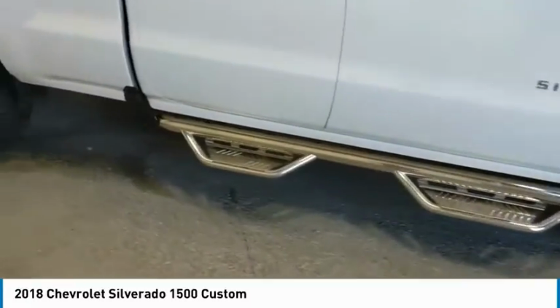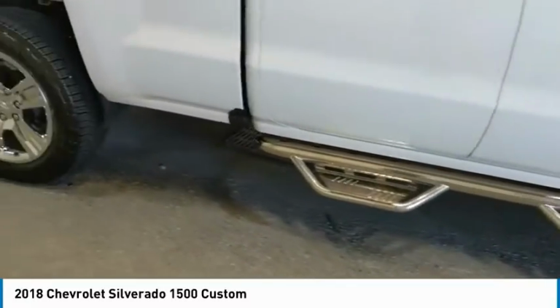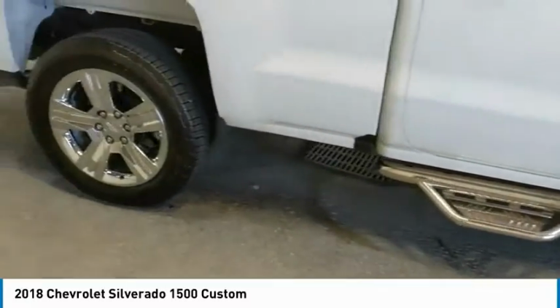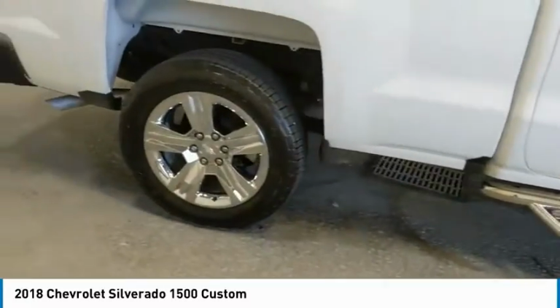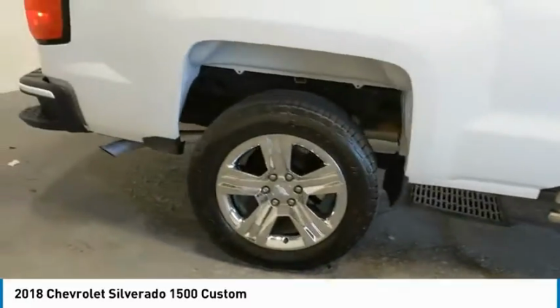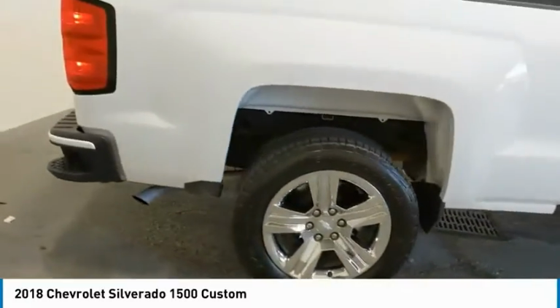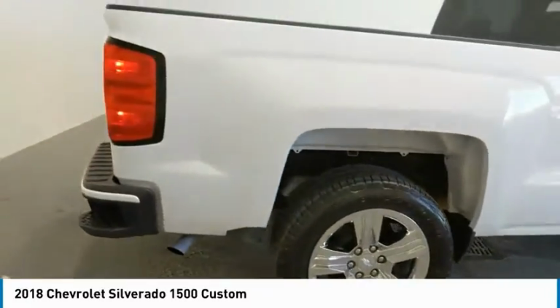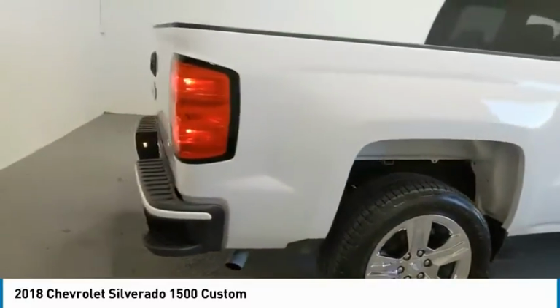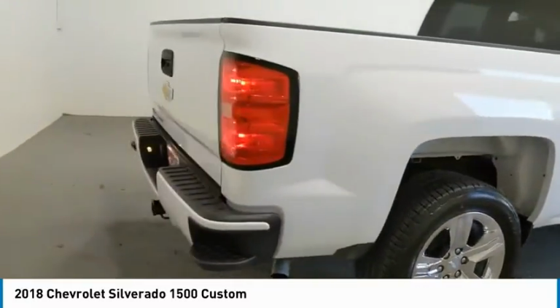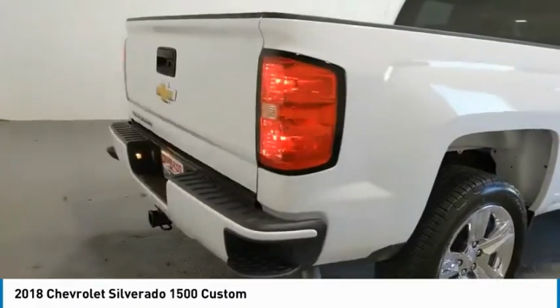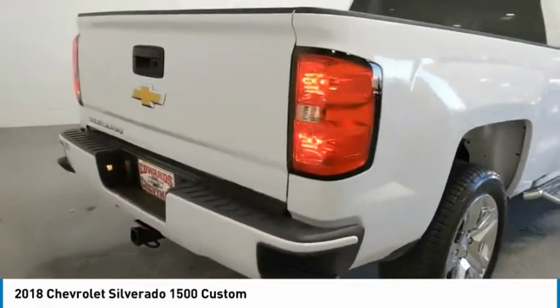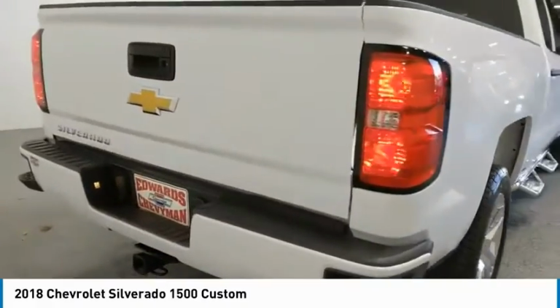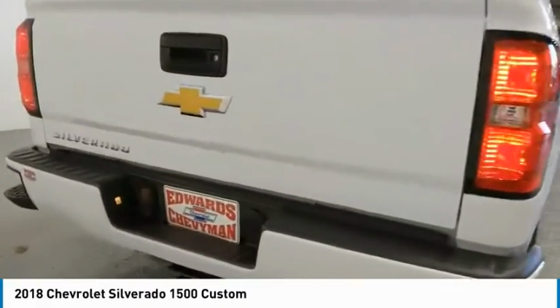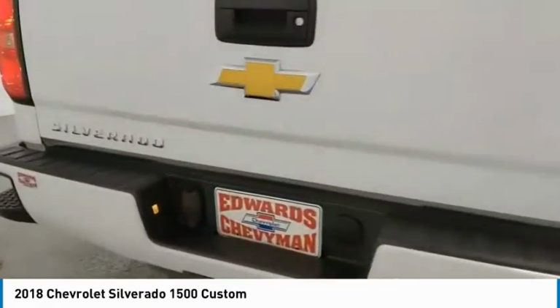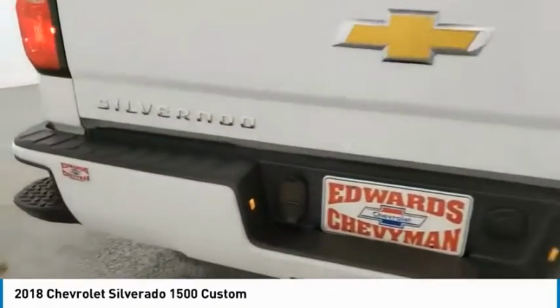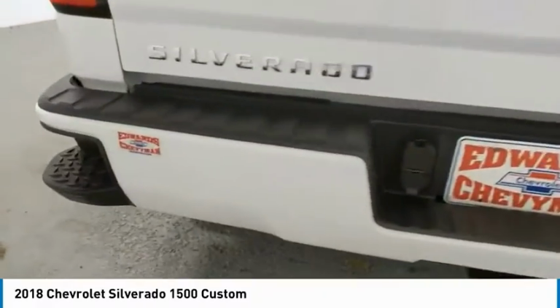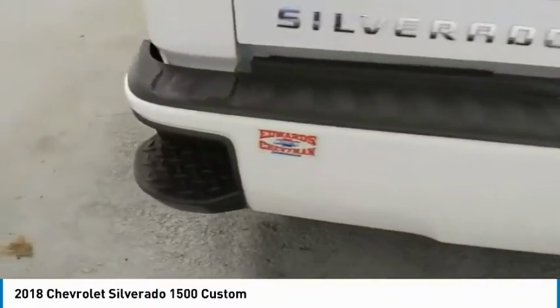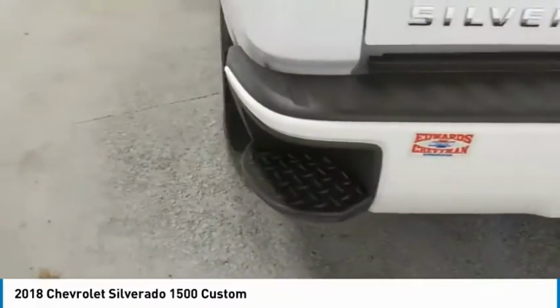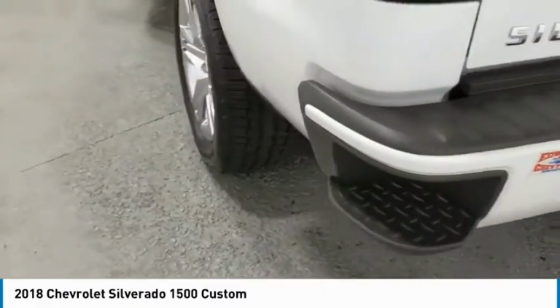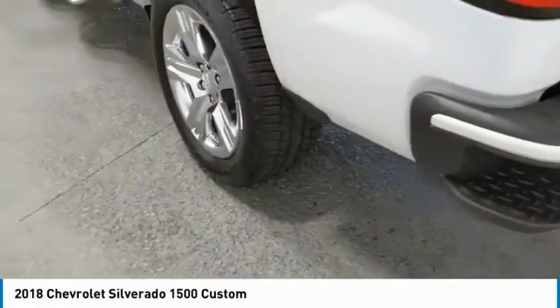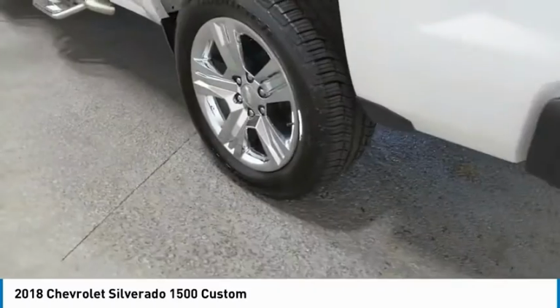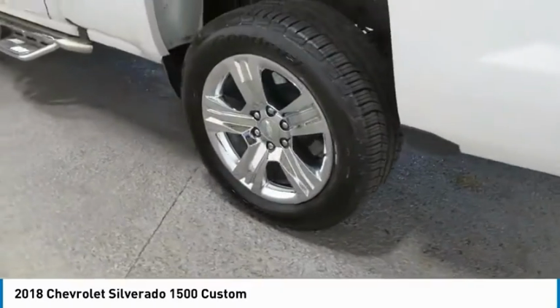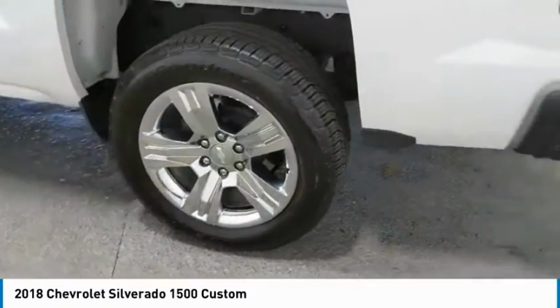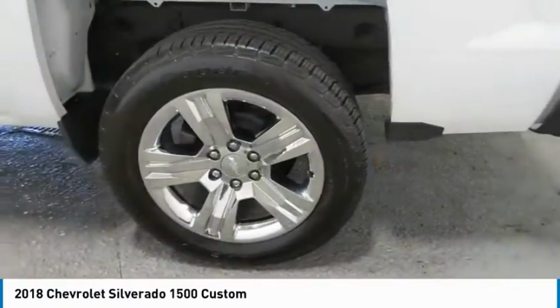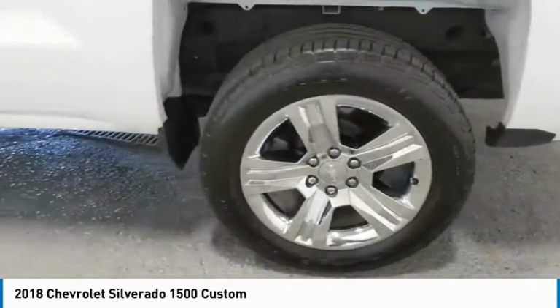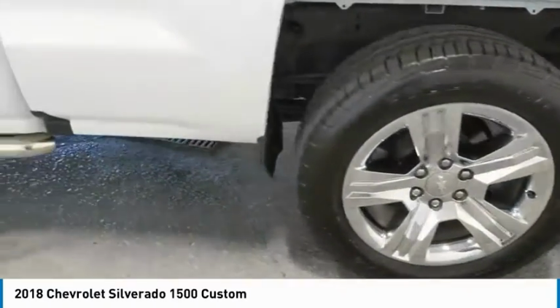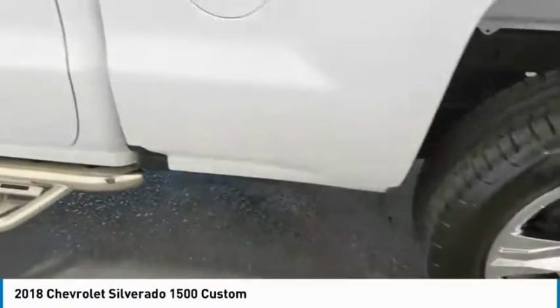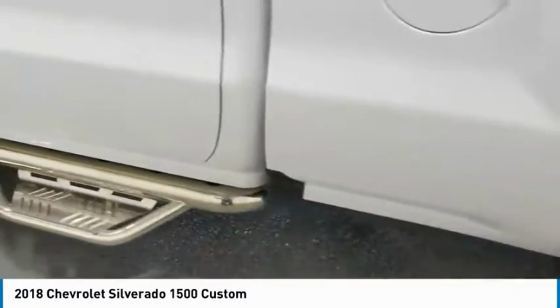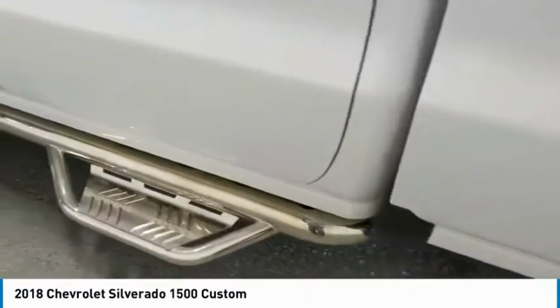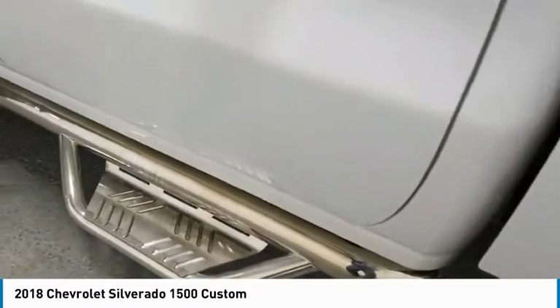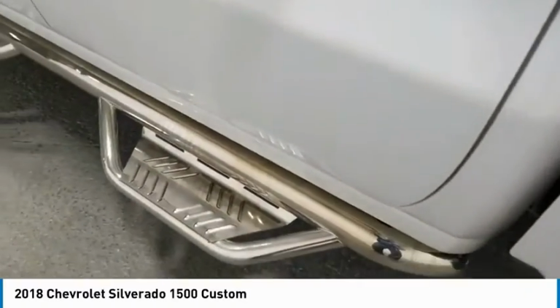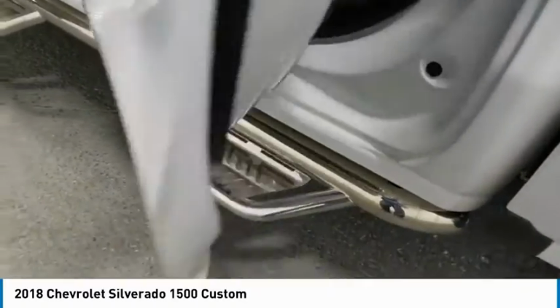Here are some of this vehicle's great options: towing package, chrome wheels, running boards, heated side mirrors, traction control, daytime running lights, remote keyless entry, mirror memory, backup camera, cruise control.